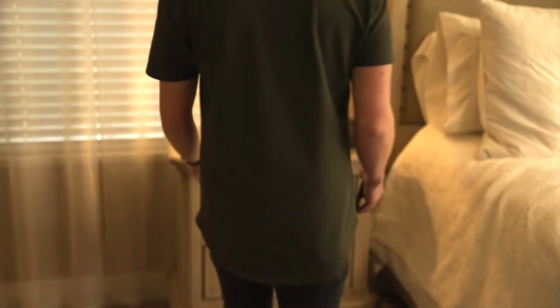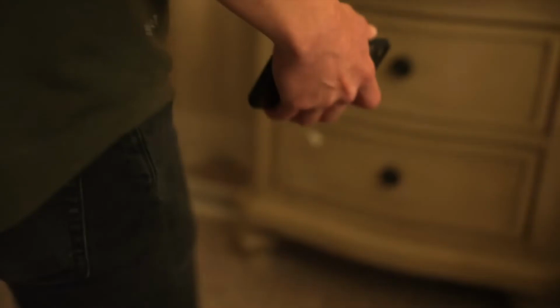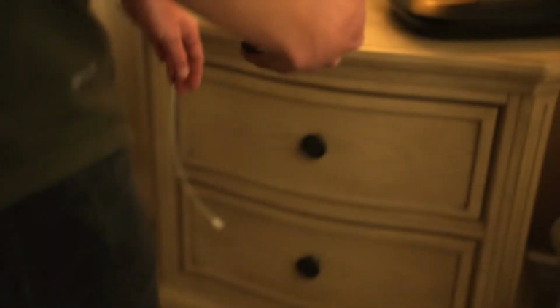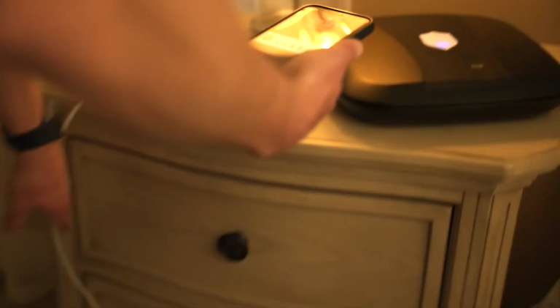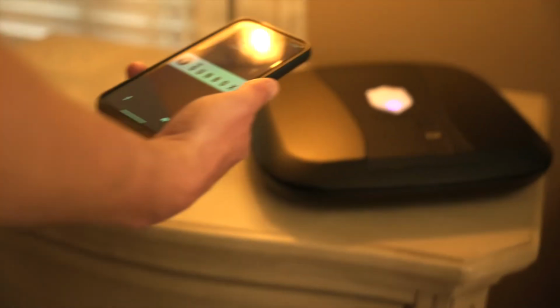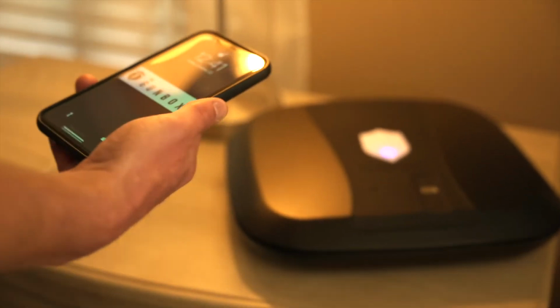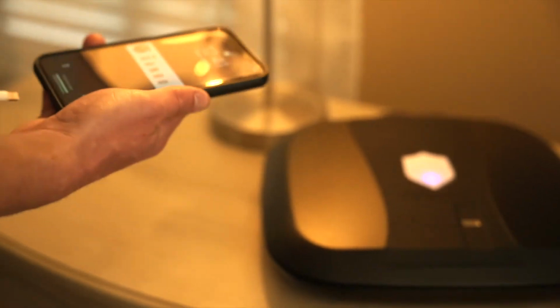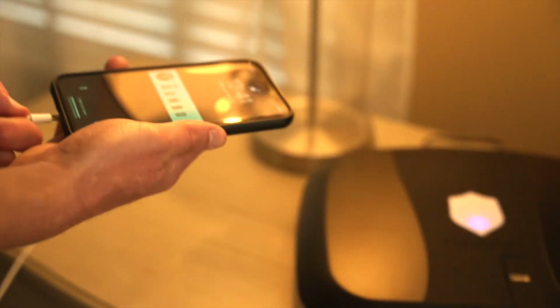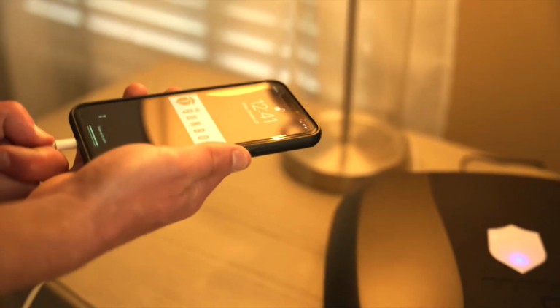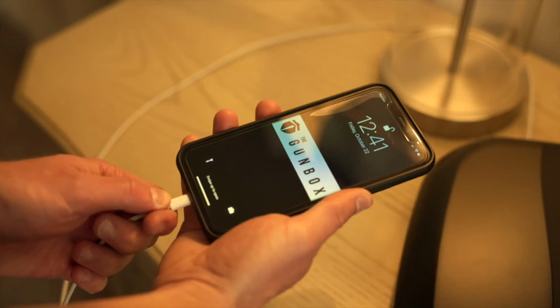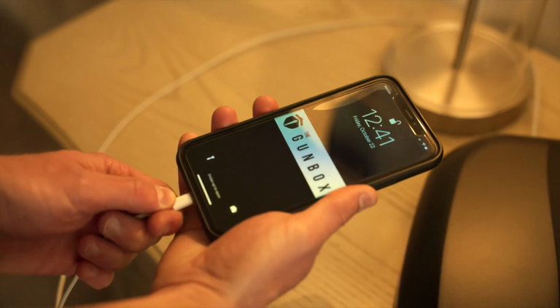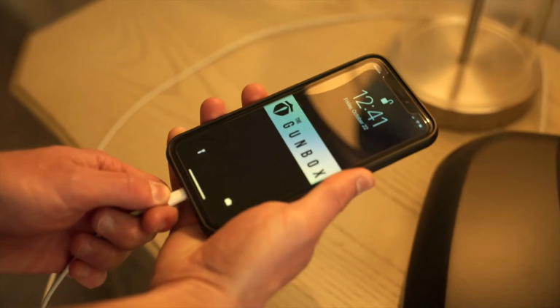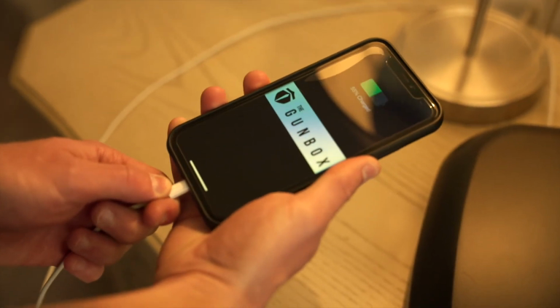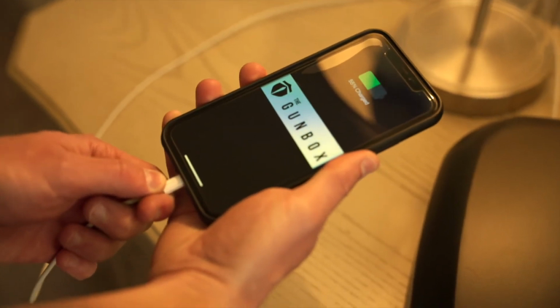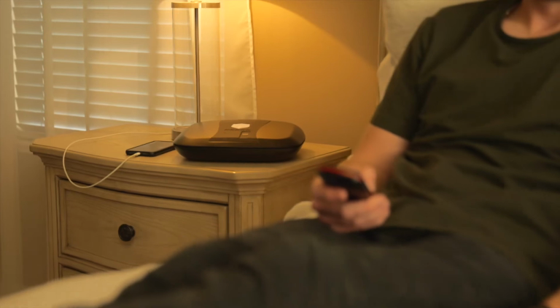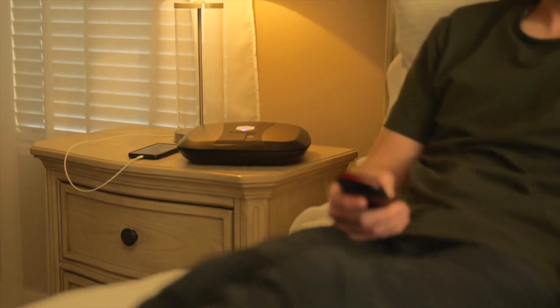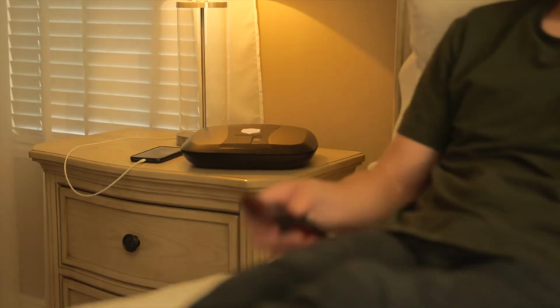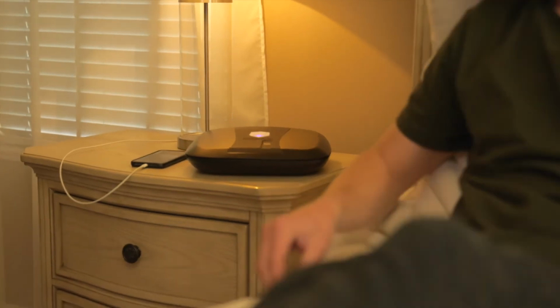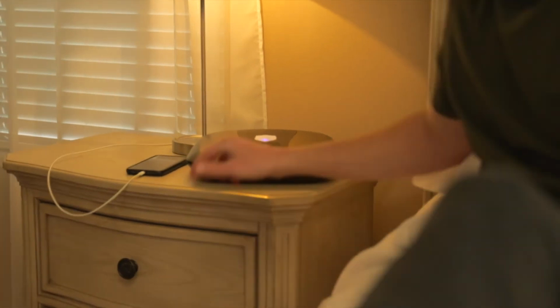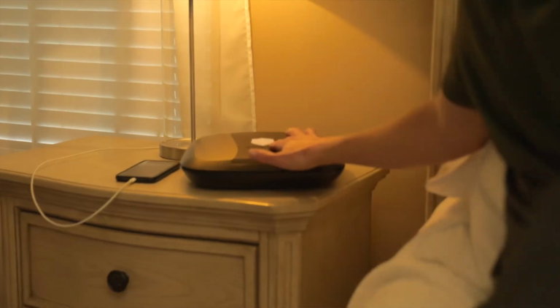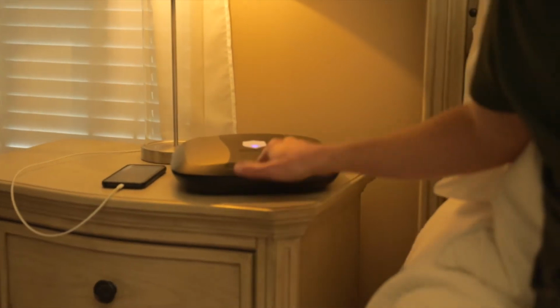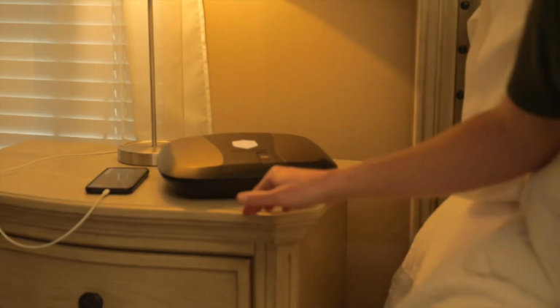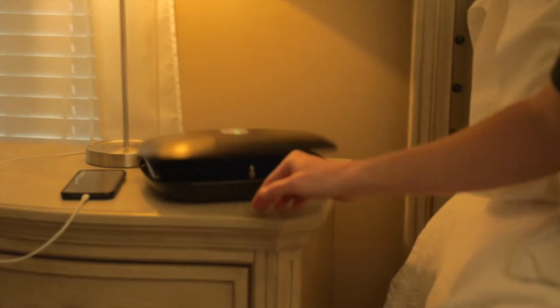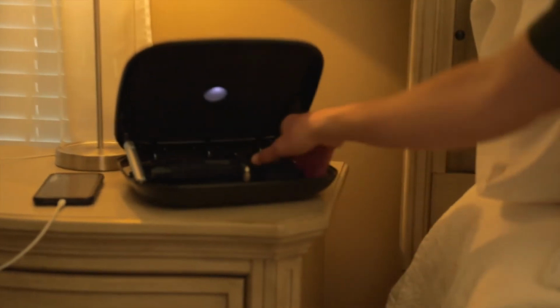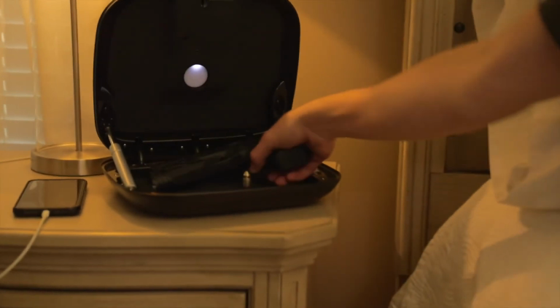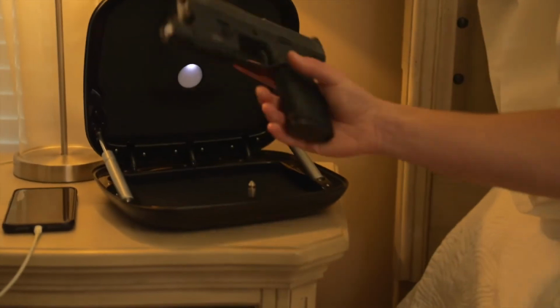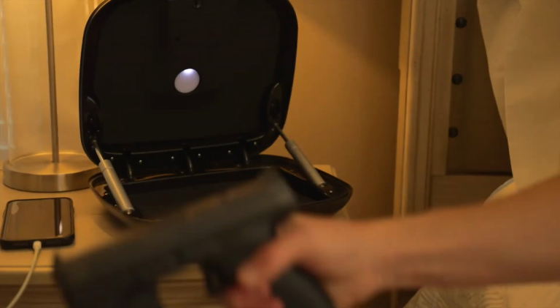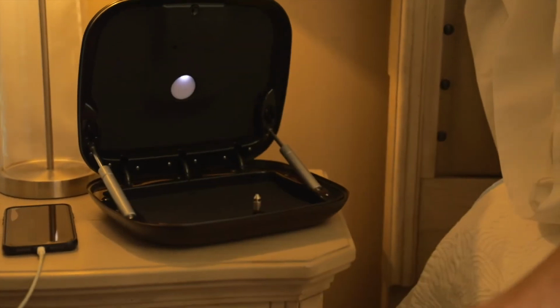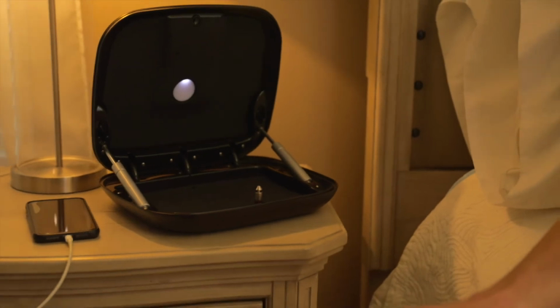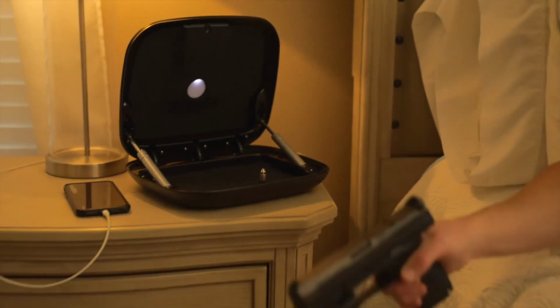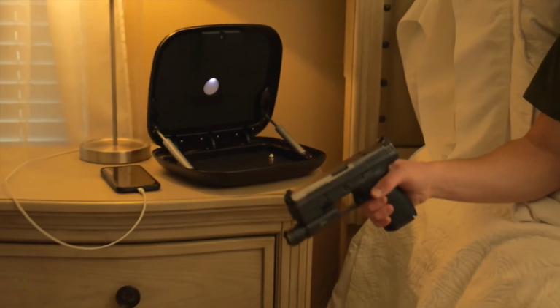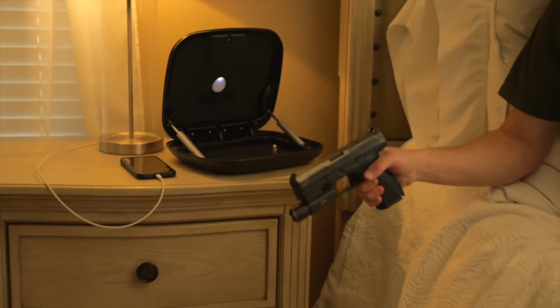Its other features include quick access to your firearm with the wave of an RFID key, a keypad combination, or the touch of a finger, and contains an internal rechargeable battery that will last up to three months on a single charge.